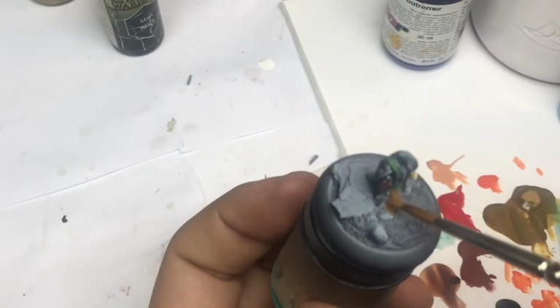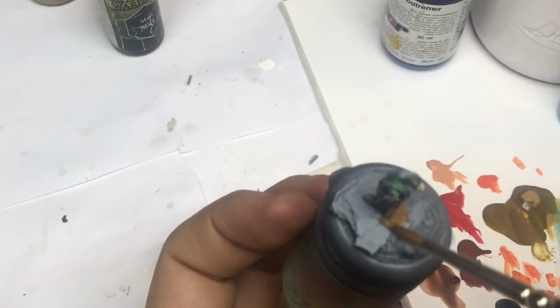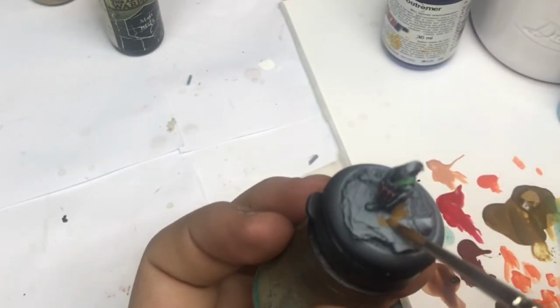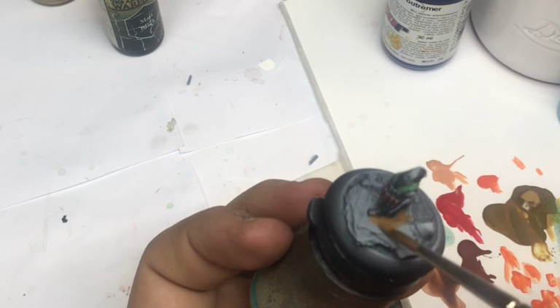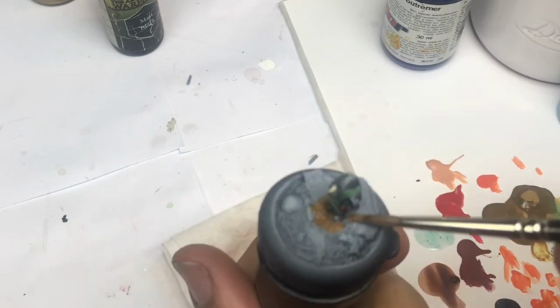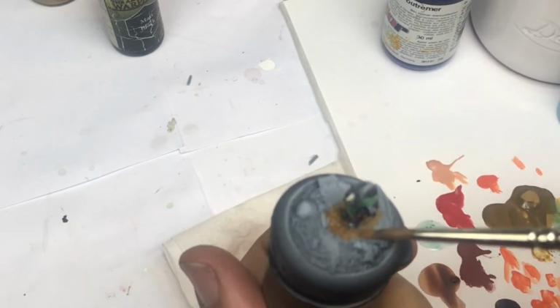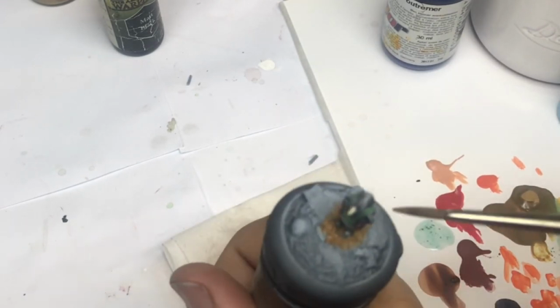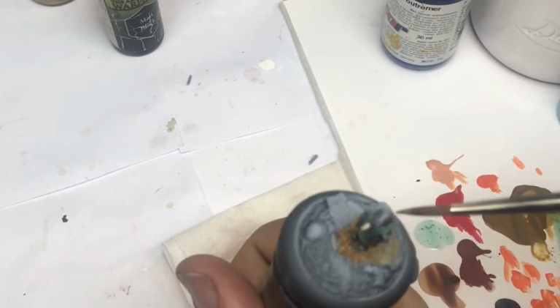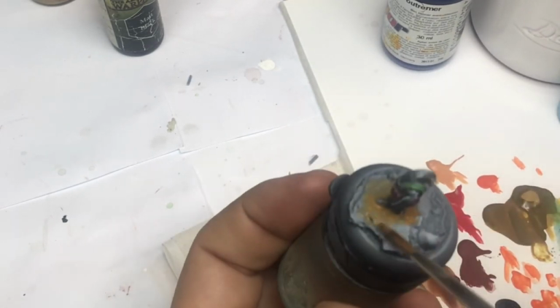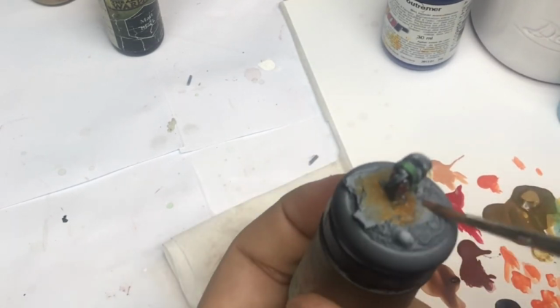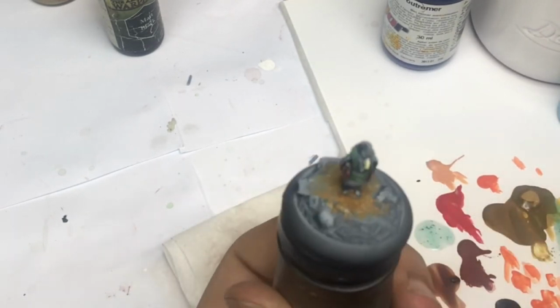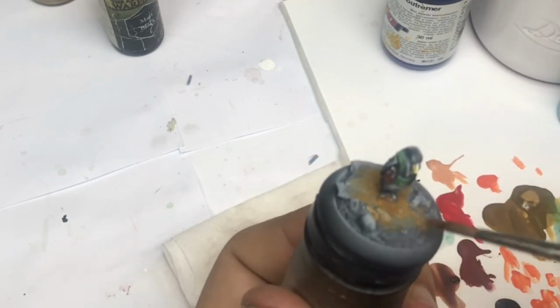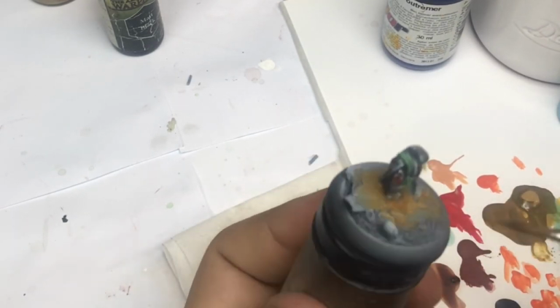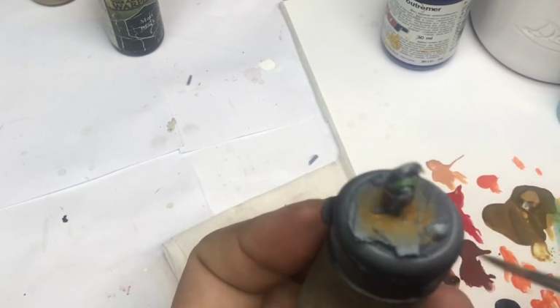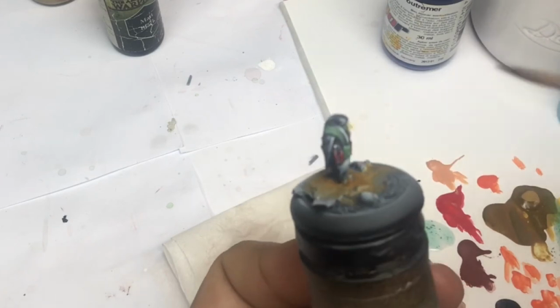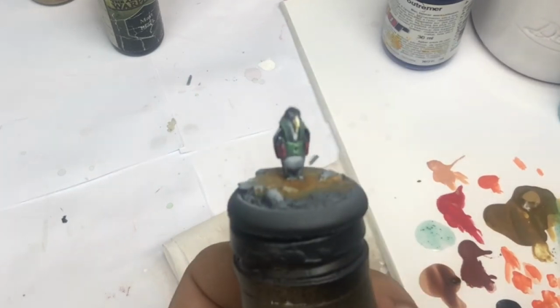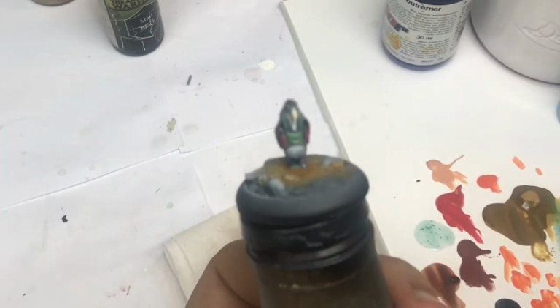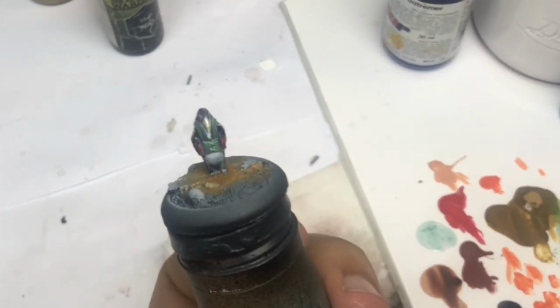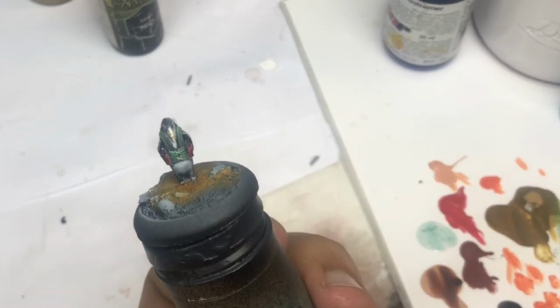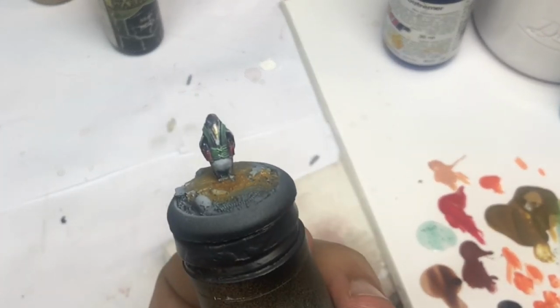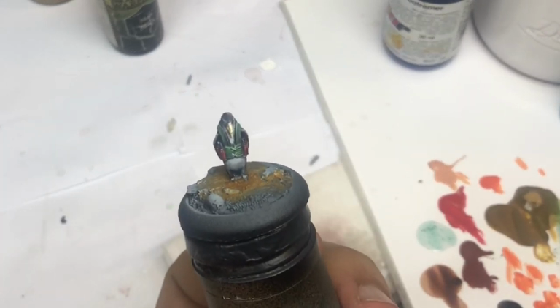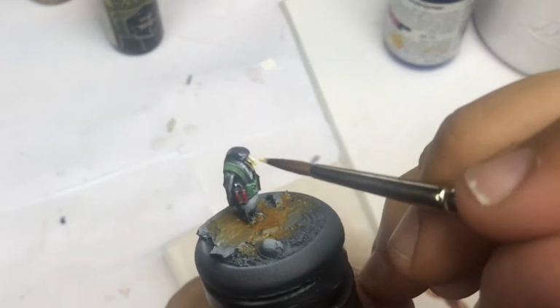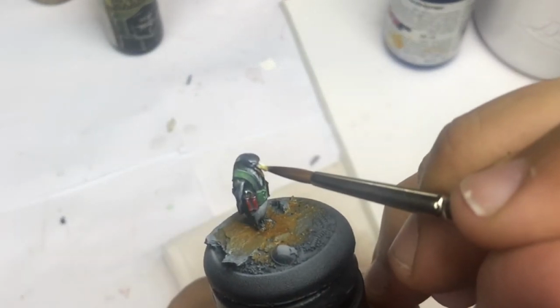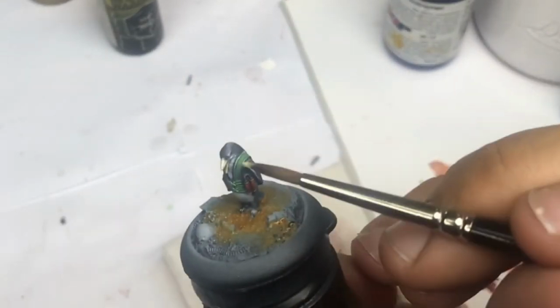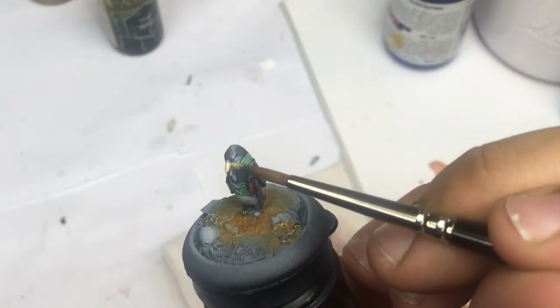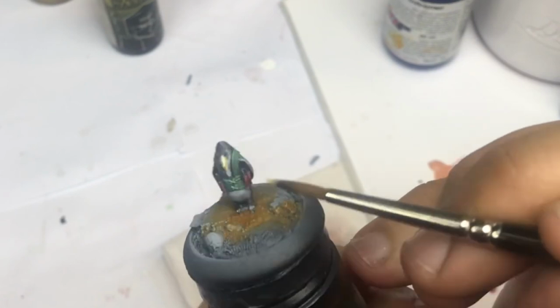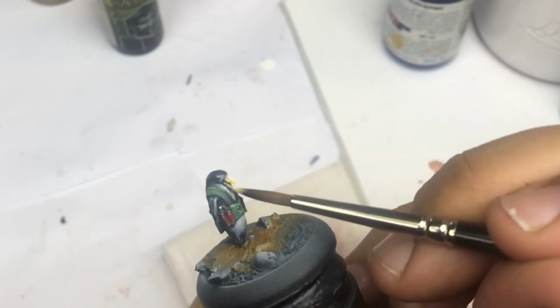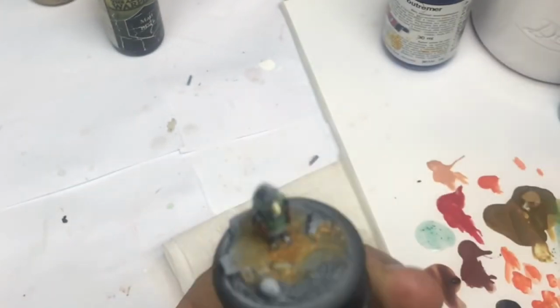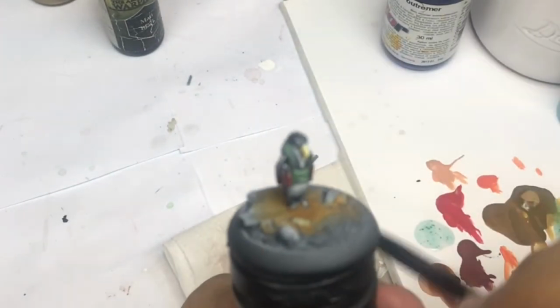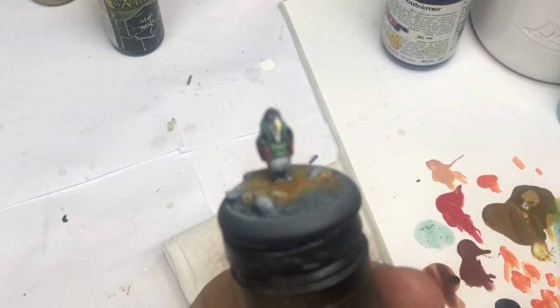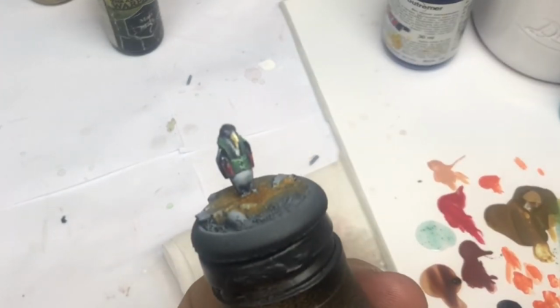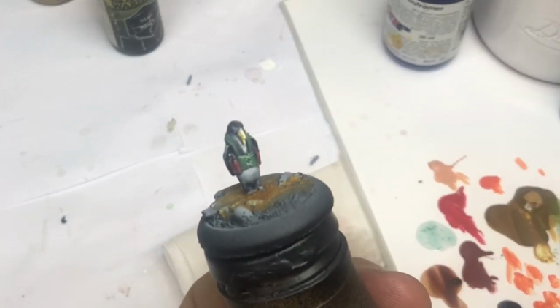Now I come back on the base and push some brown earth on the base, always adding a little bit more highlights.